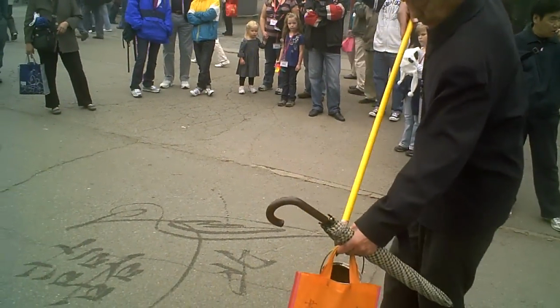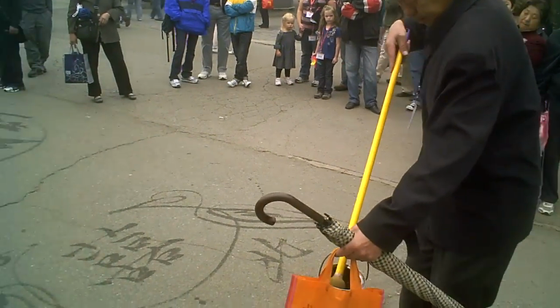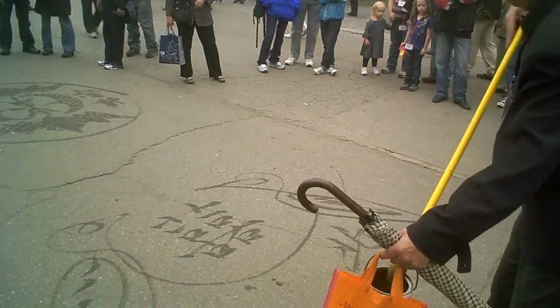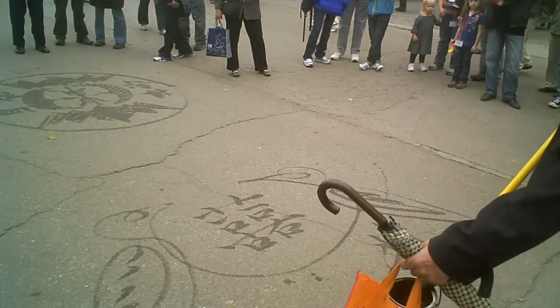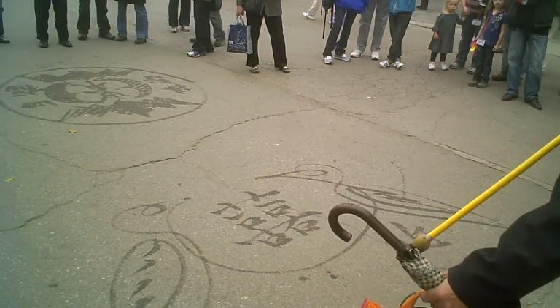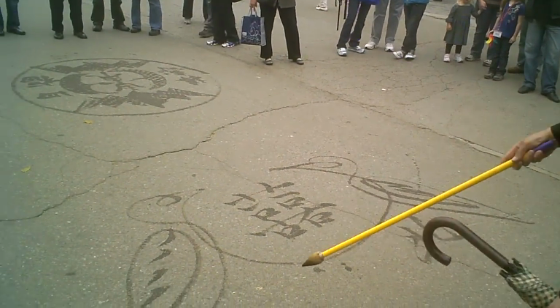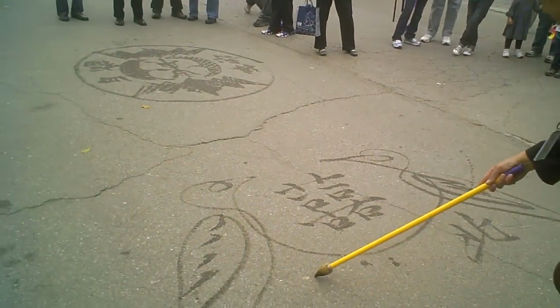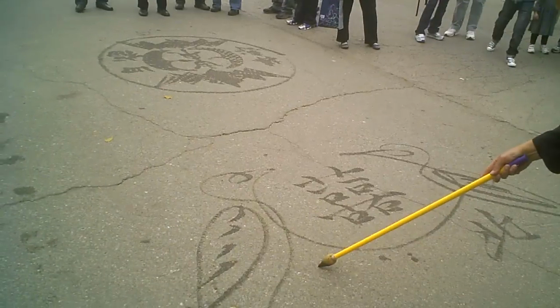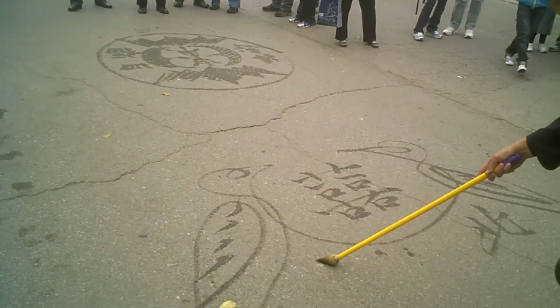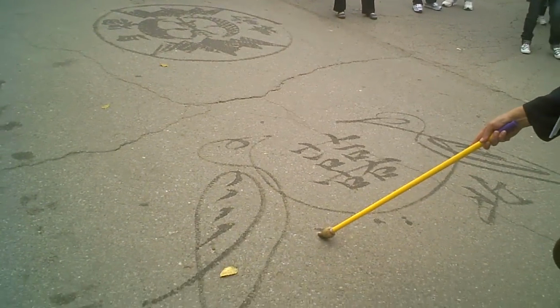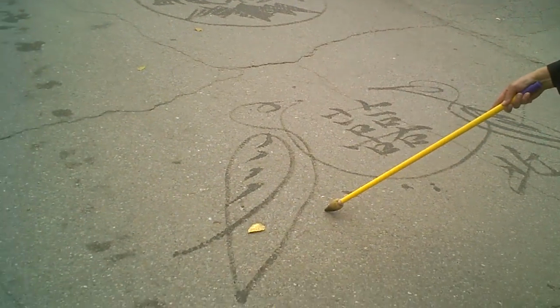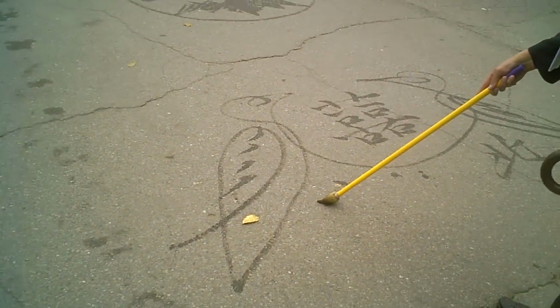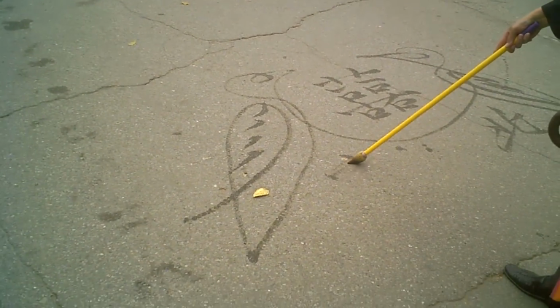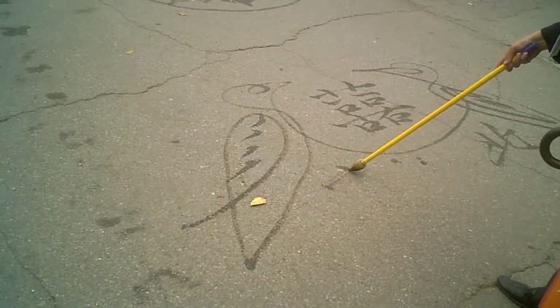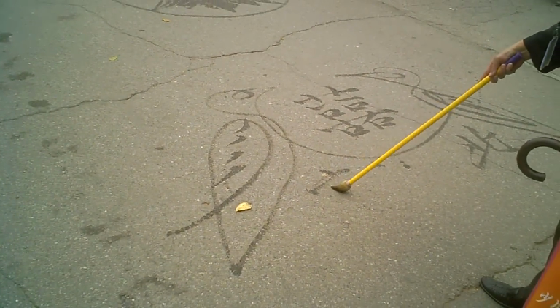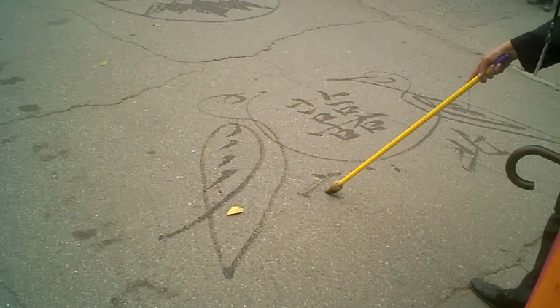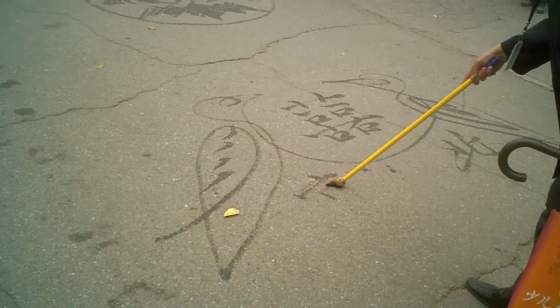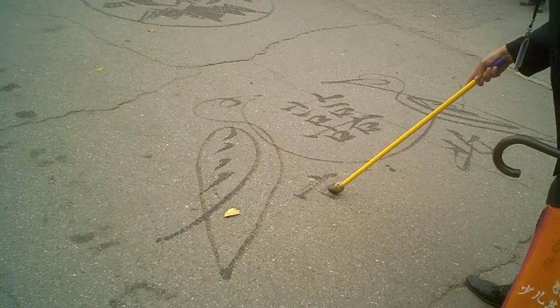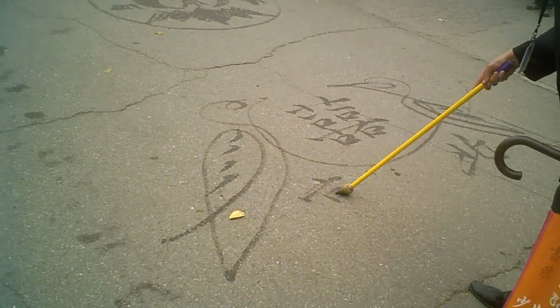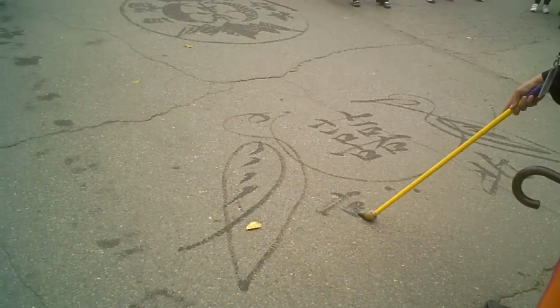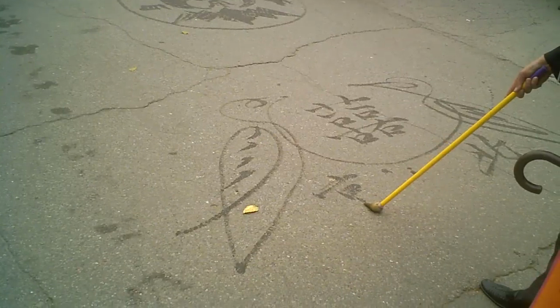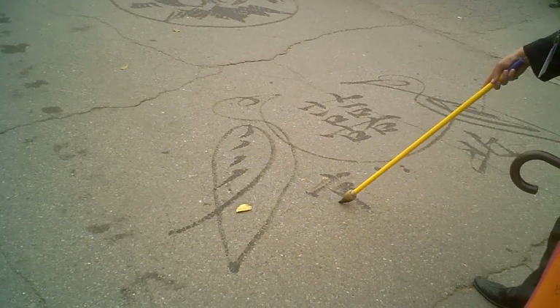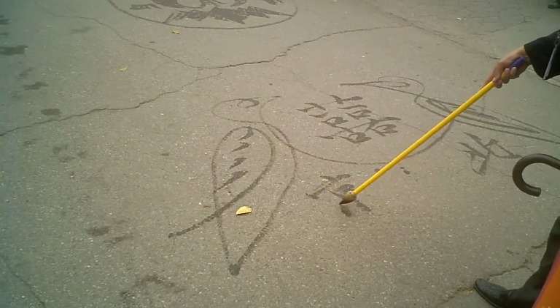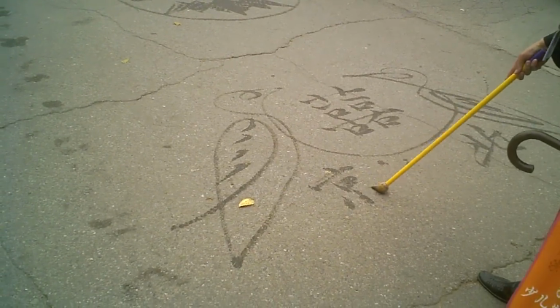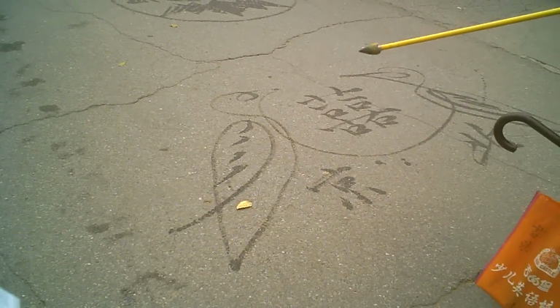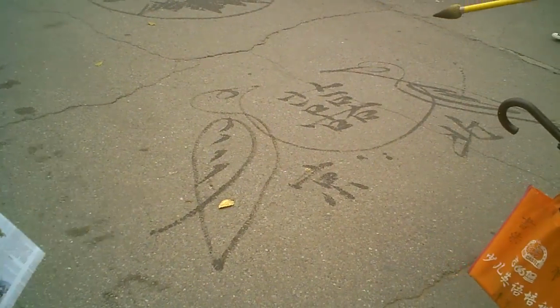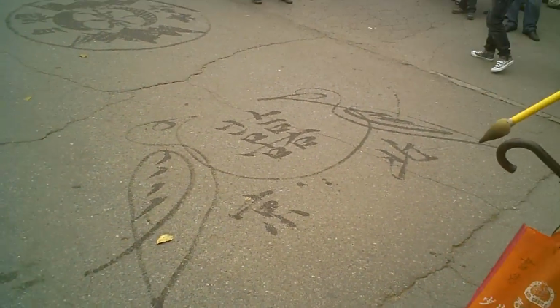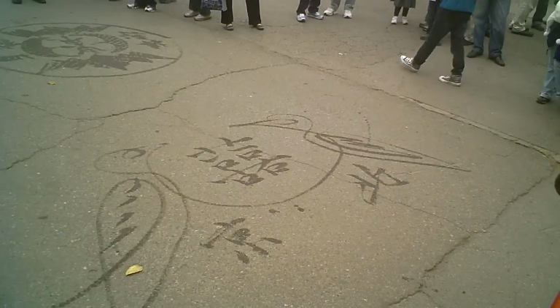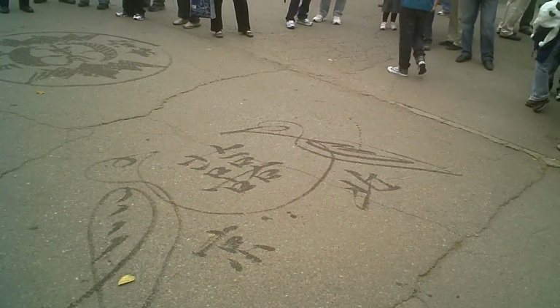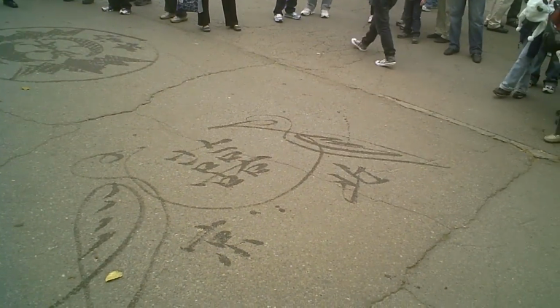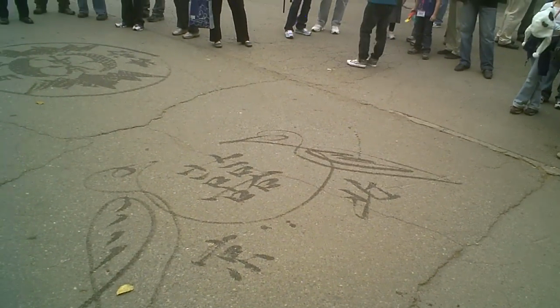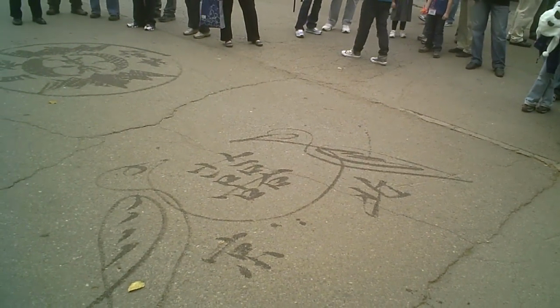And this is North — he wrote the character. Very skilled. That says Beijing. Happiness Beijing.